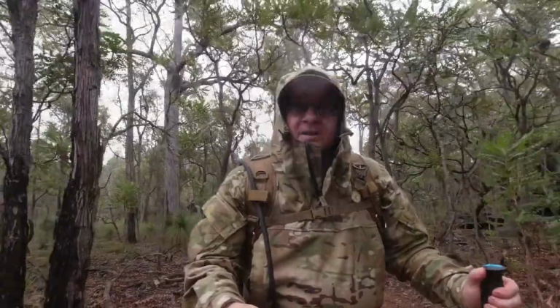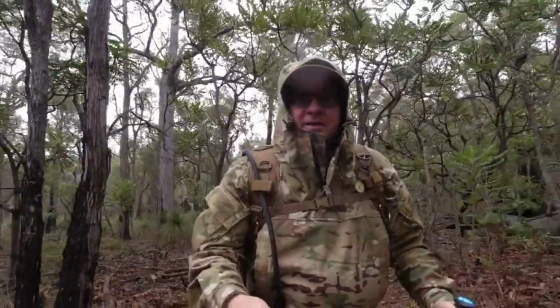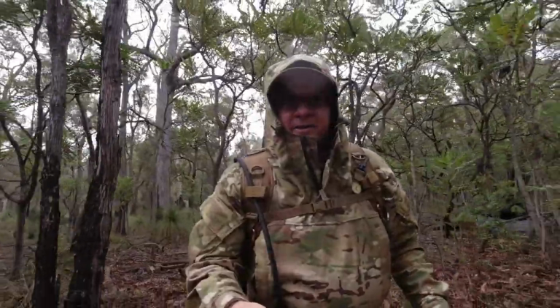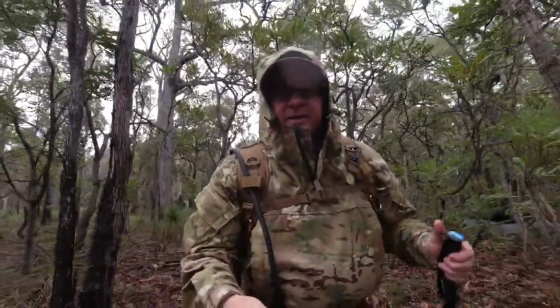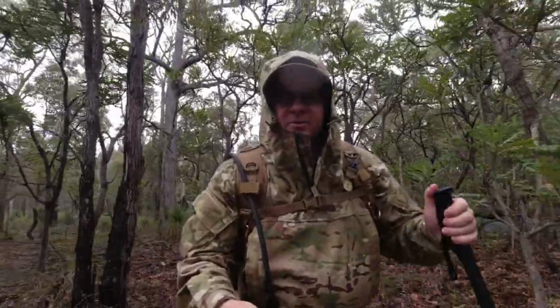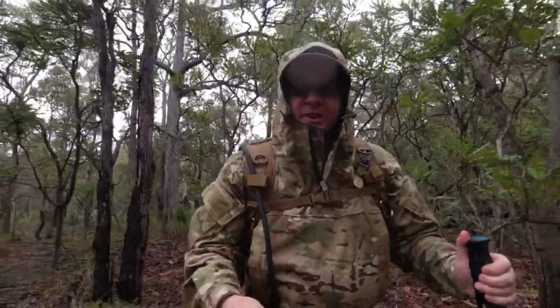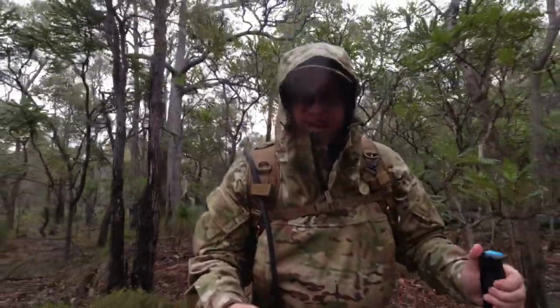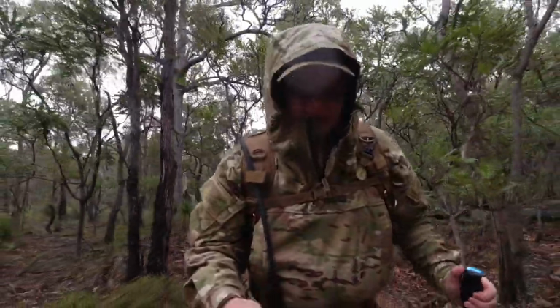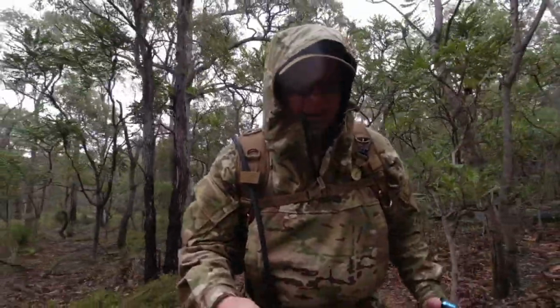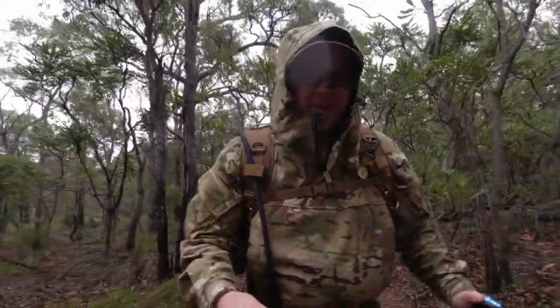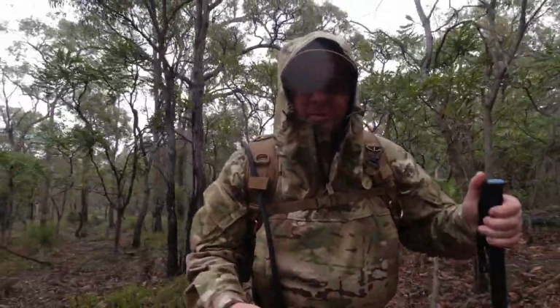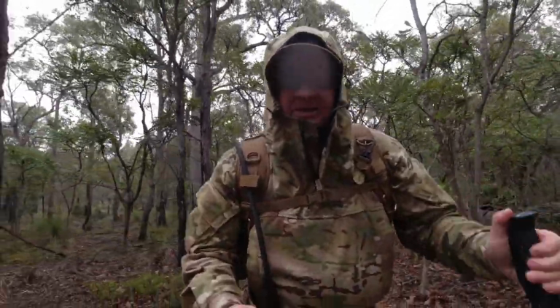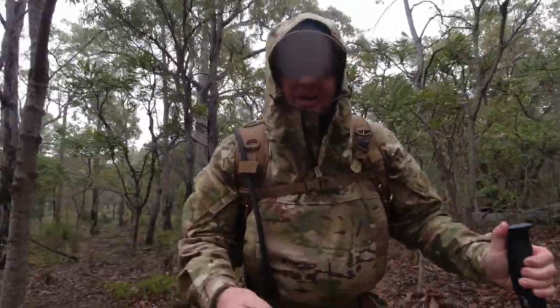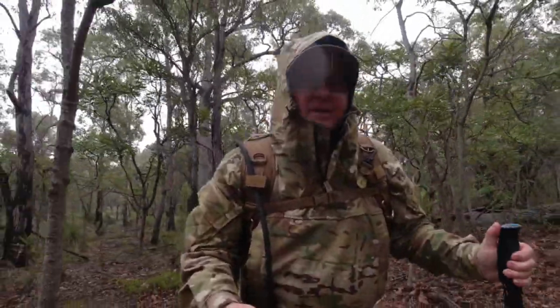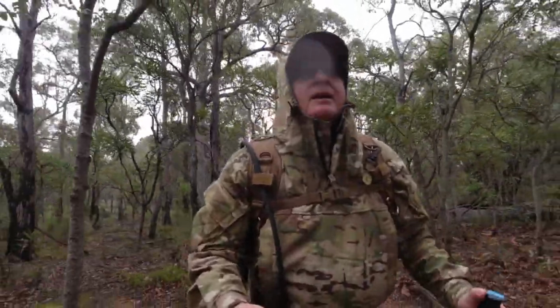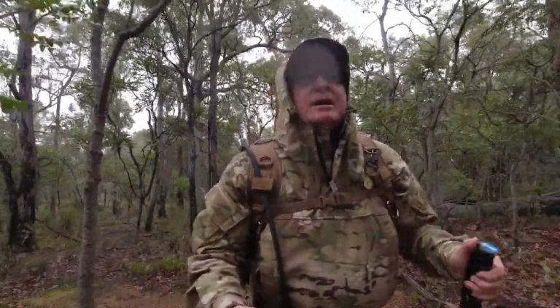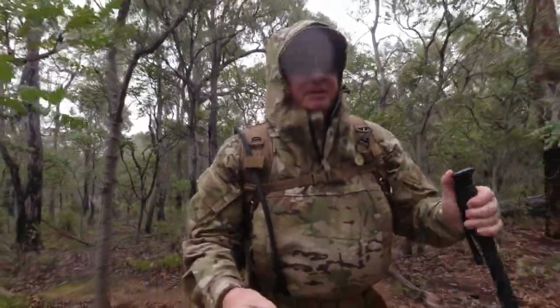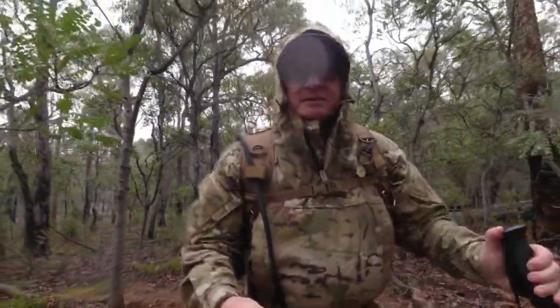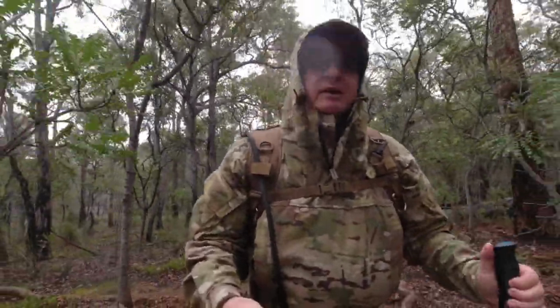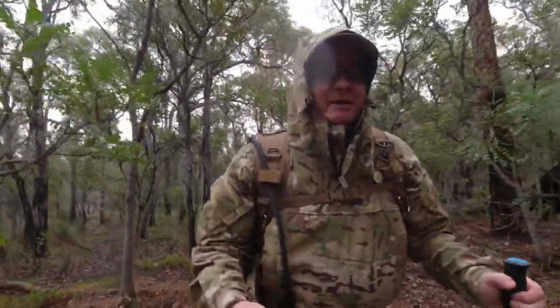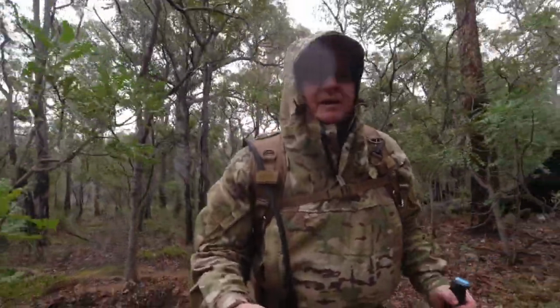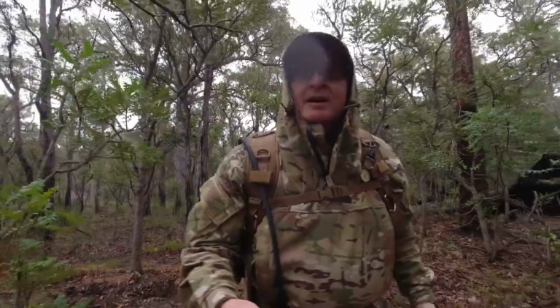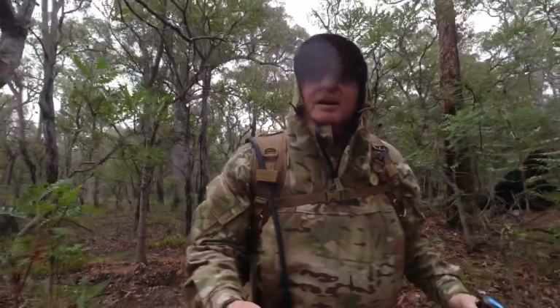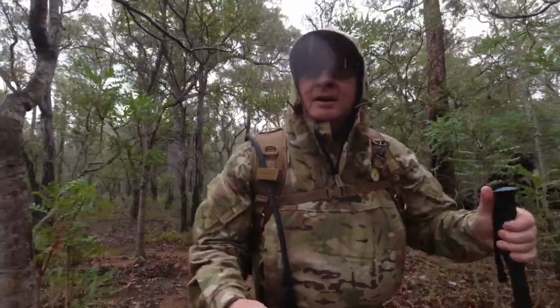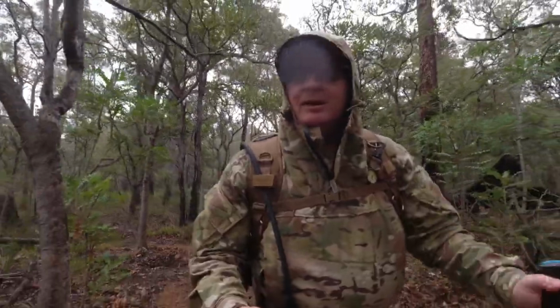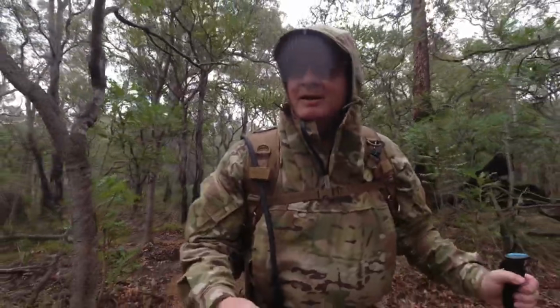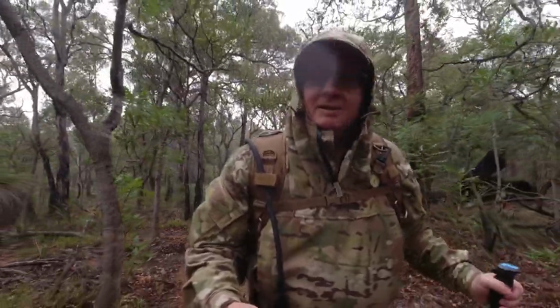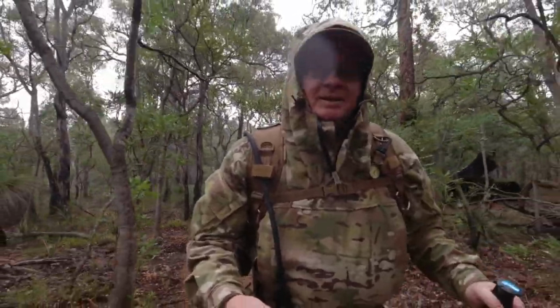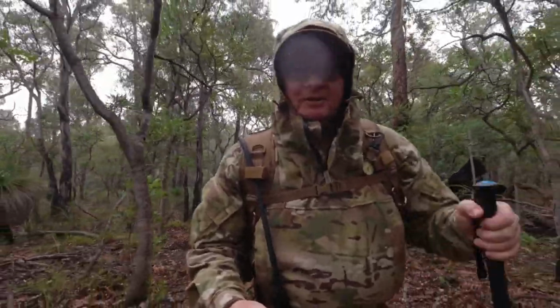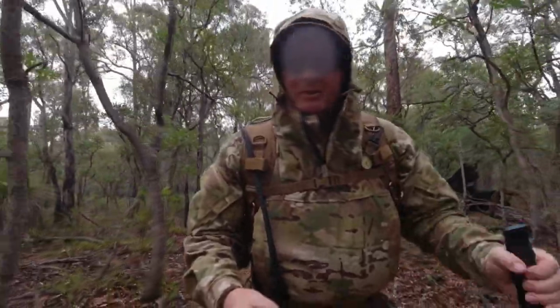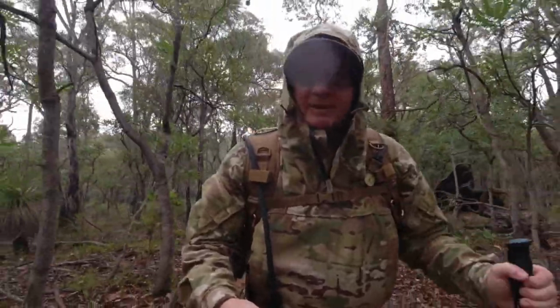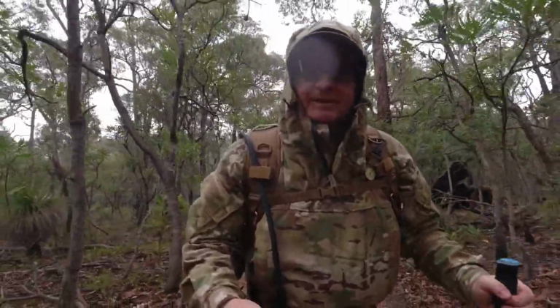Glad I've got the sword in my pack today because here's the rain - so beautiful out here.